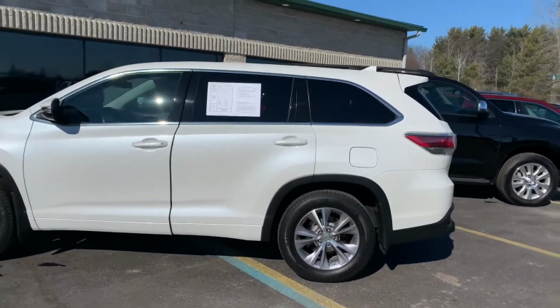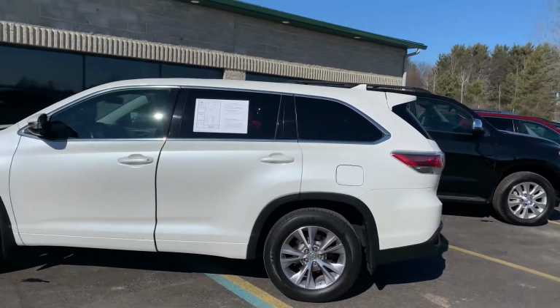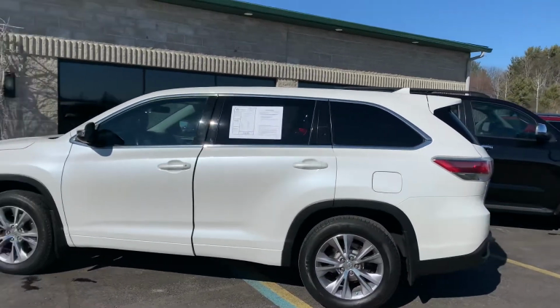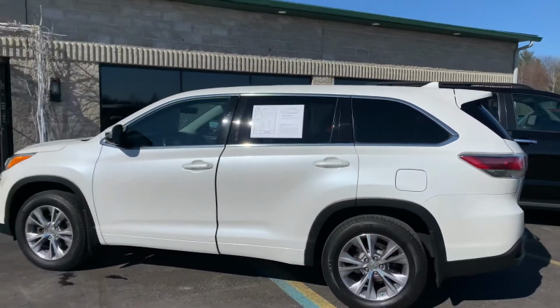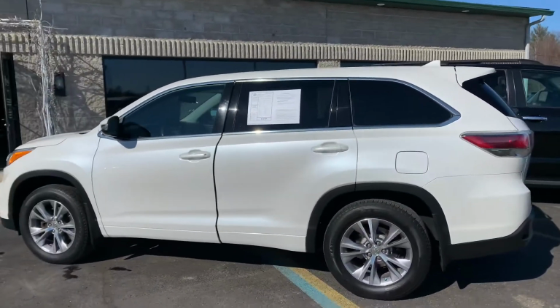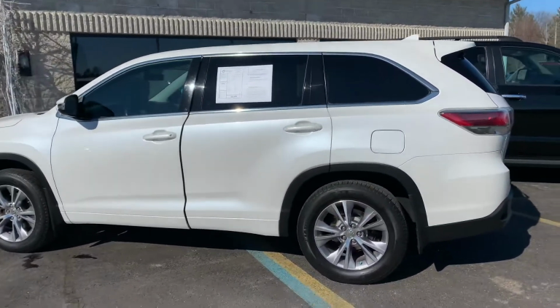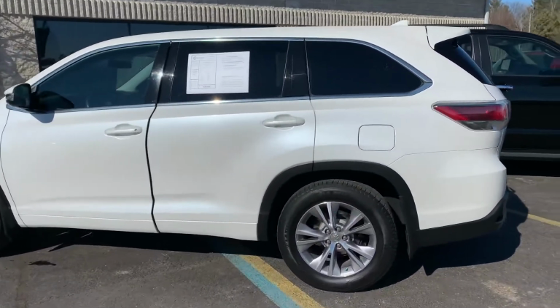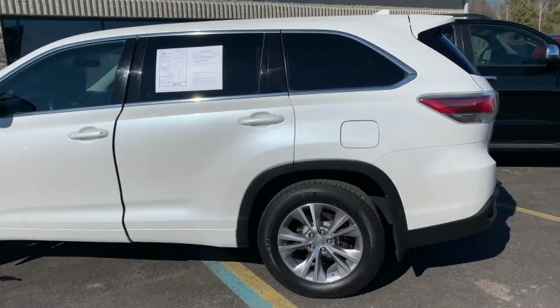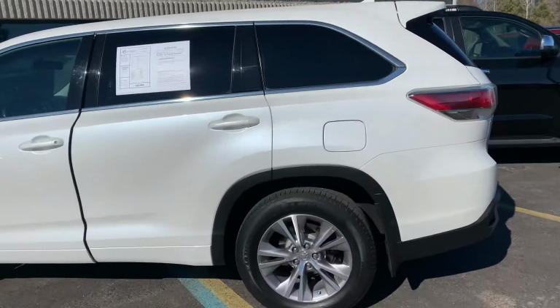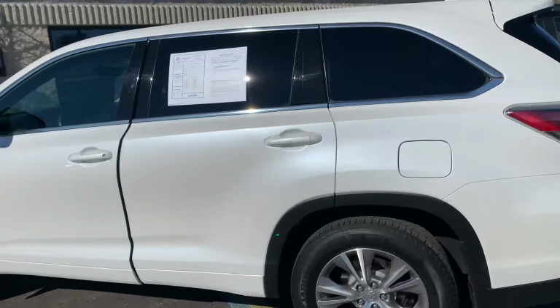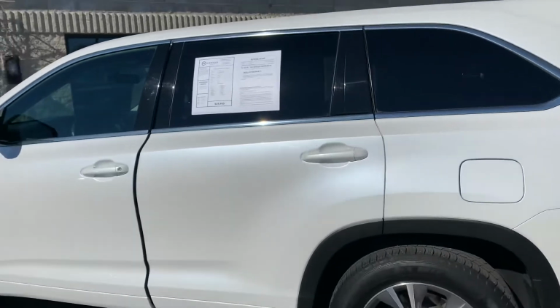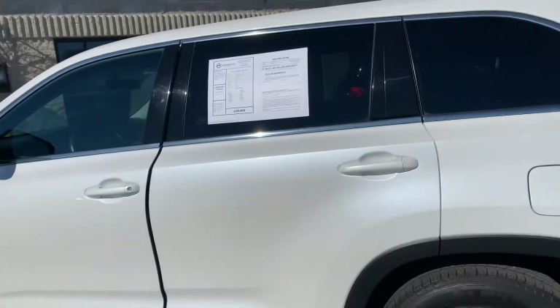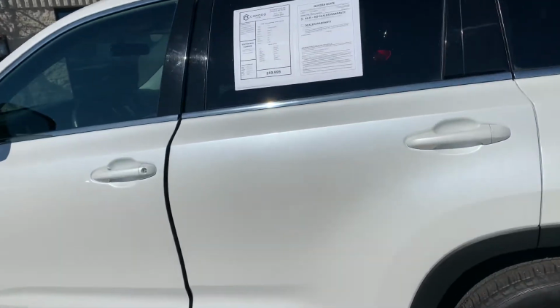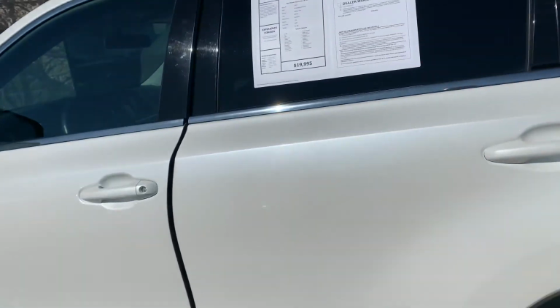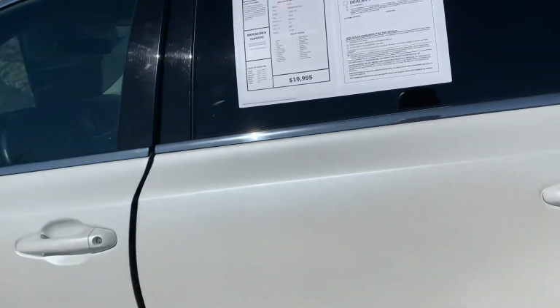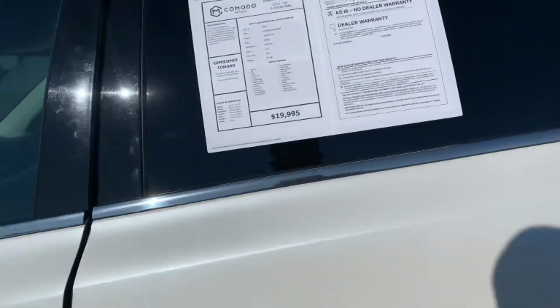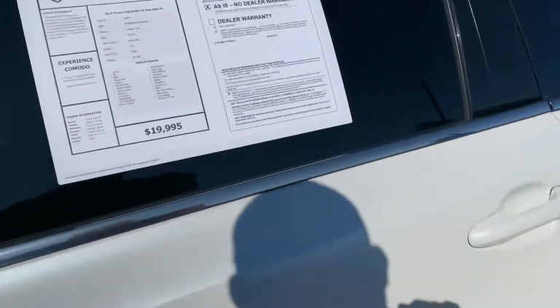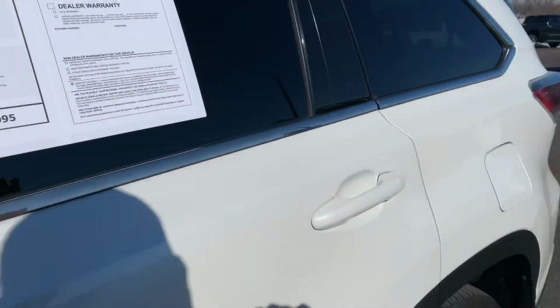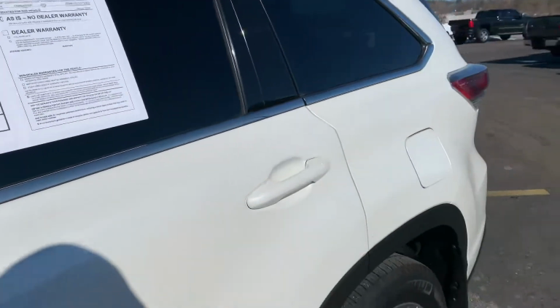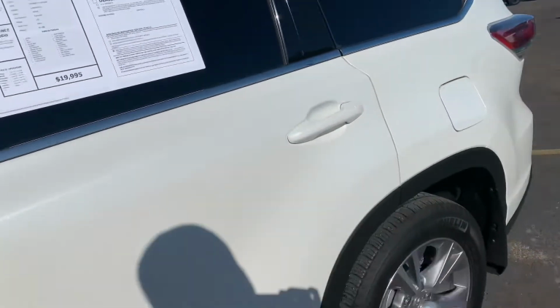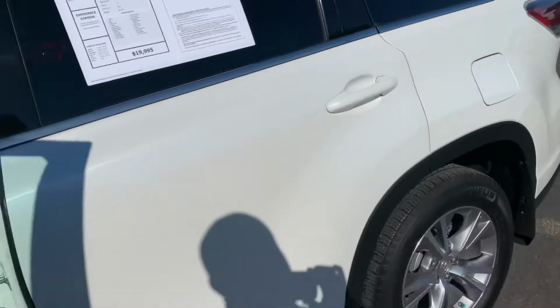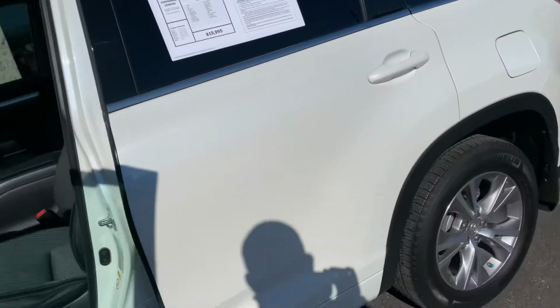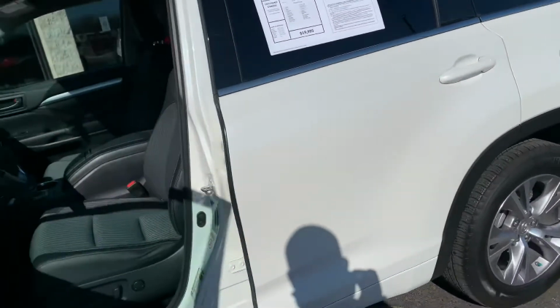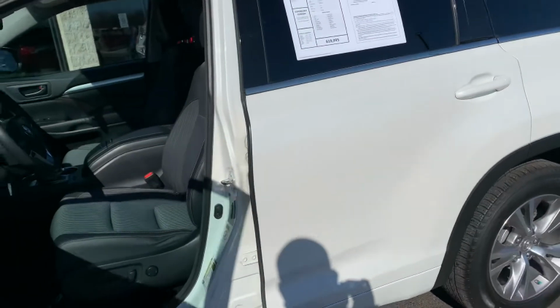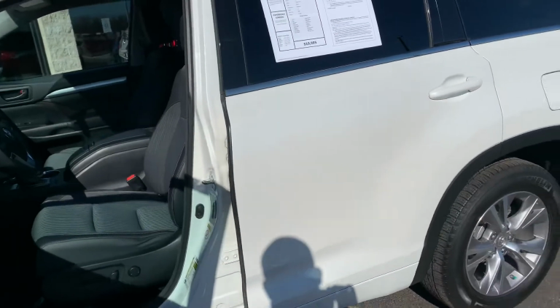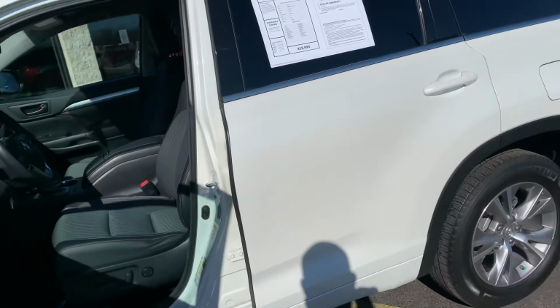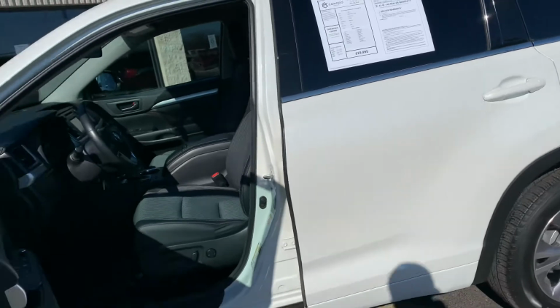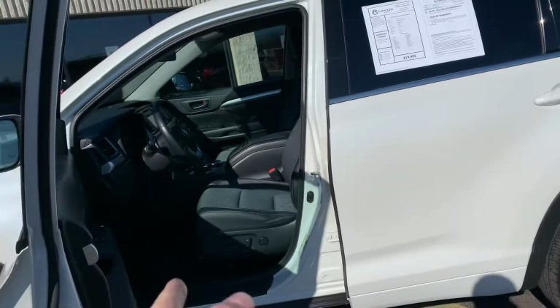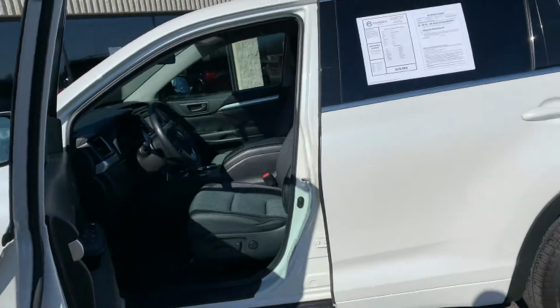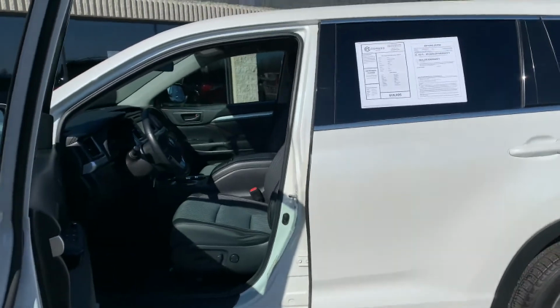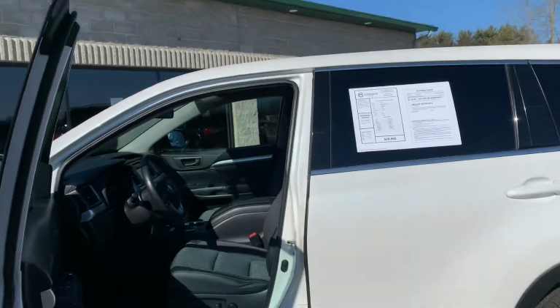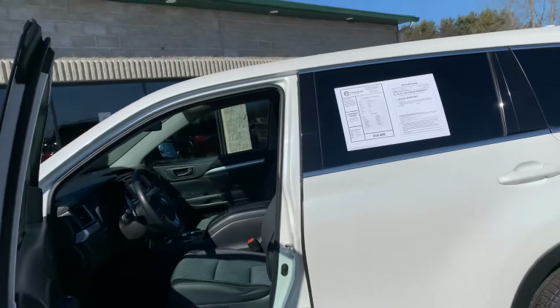This is a 2015 Toyota Highlander LE — decodes on my system as an LE+. Not quite sure what the plus is; I need to Google that if I'm going to show you the video.